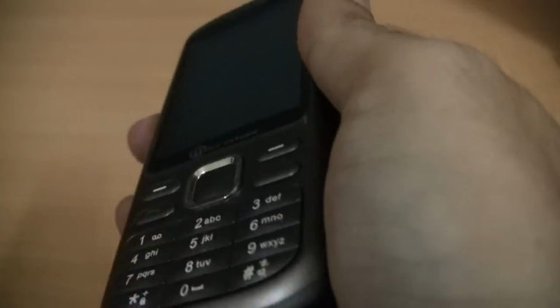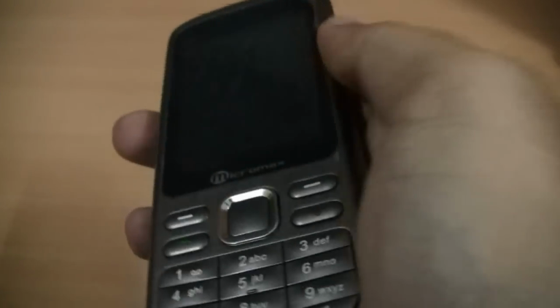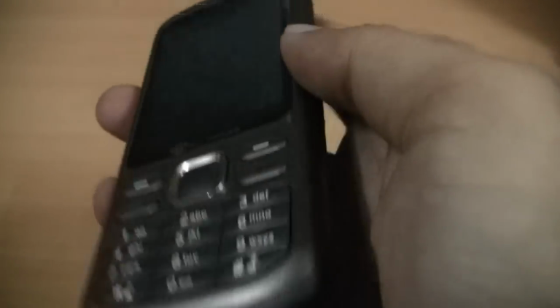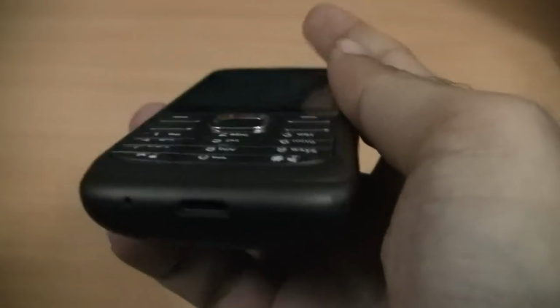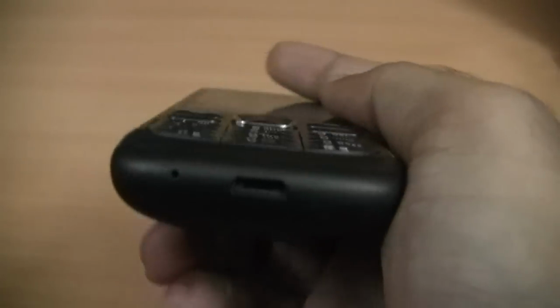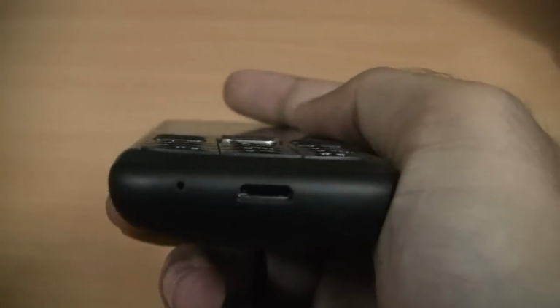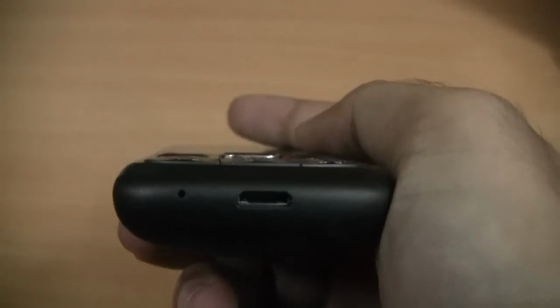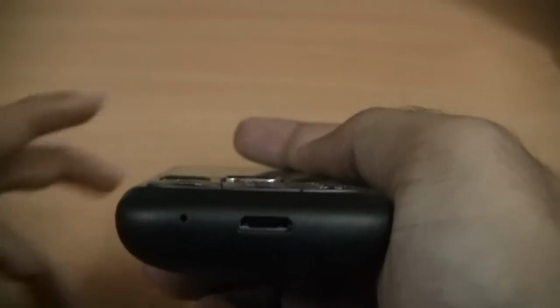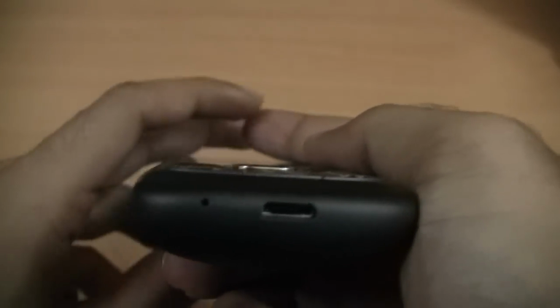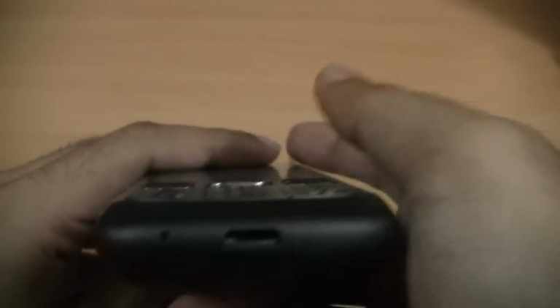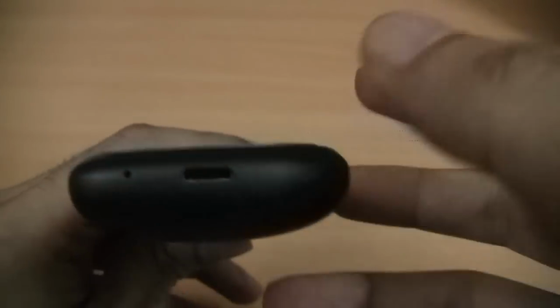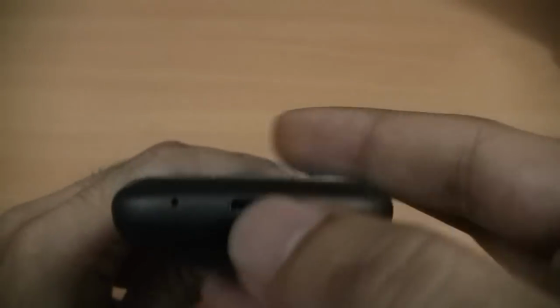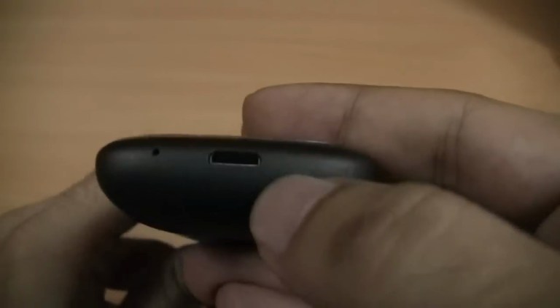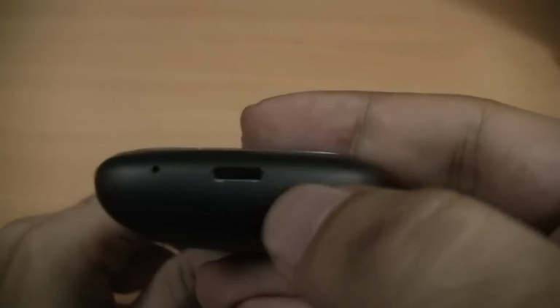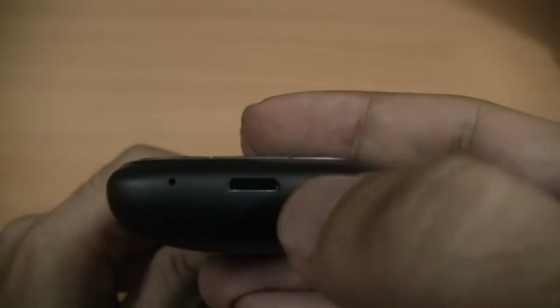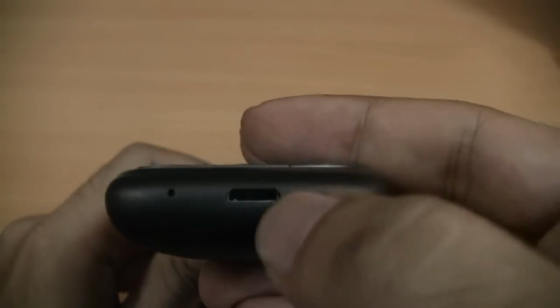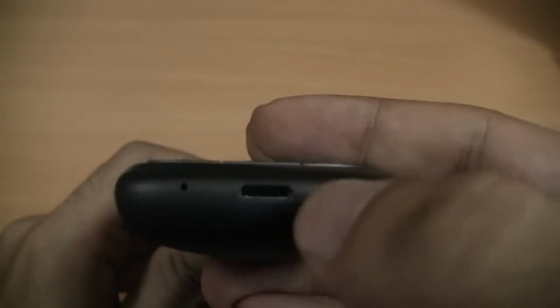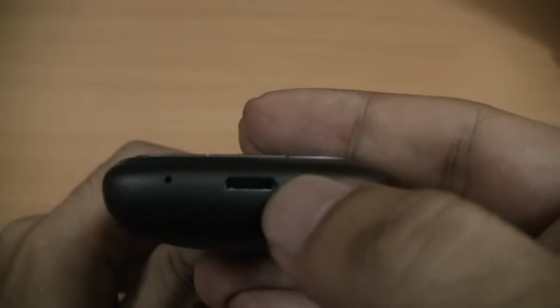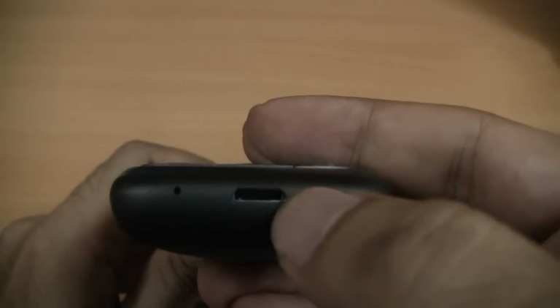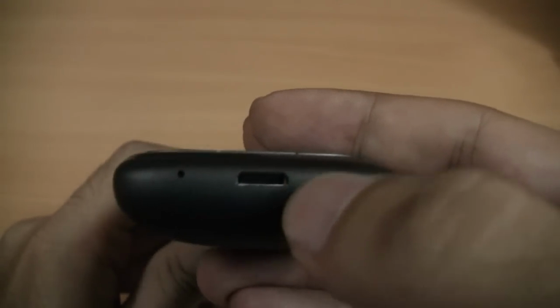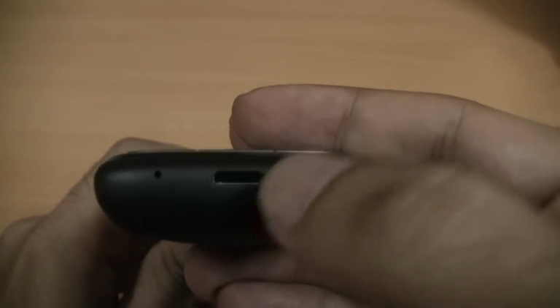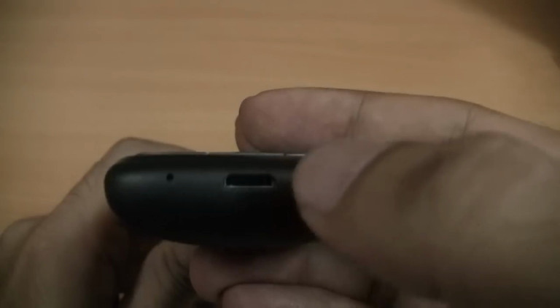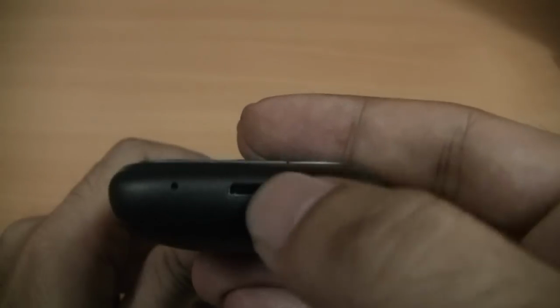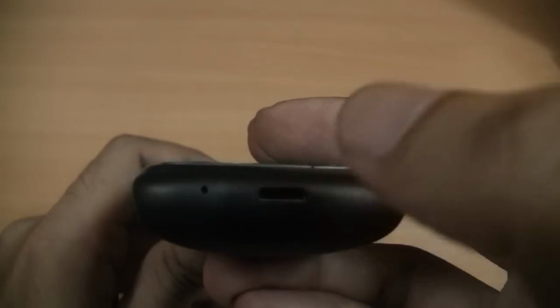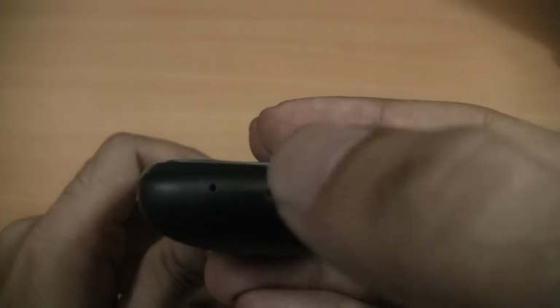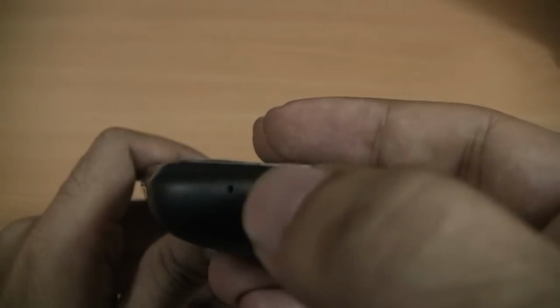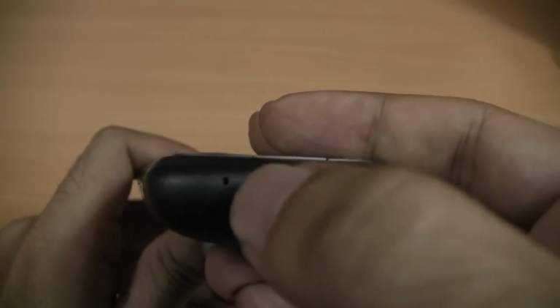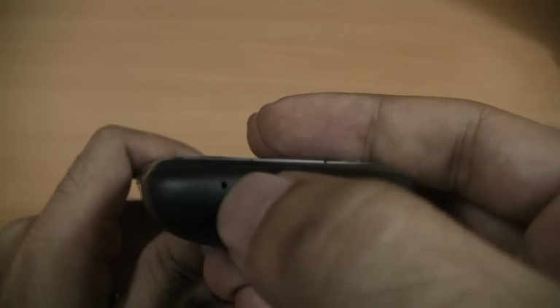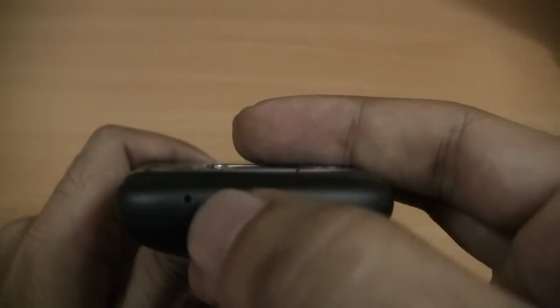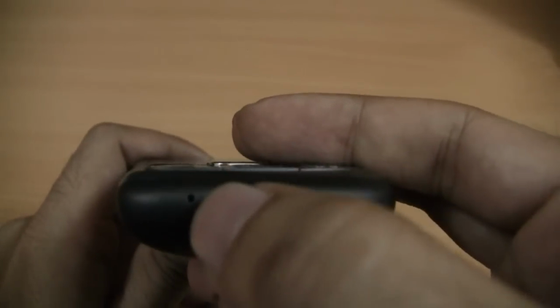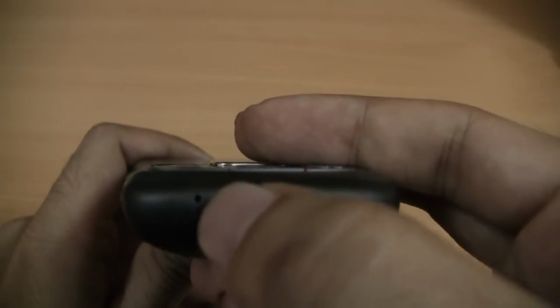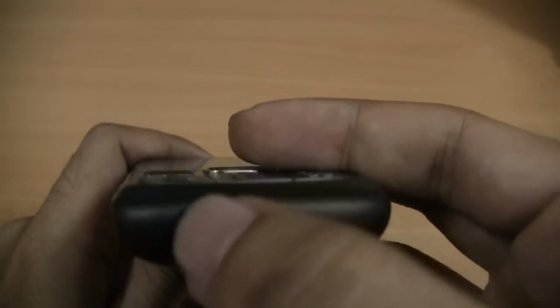Let's take a look at the bottom of the device. As you can see it has a proprietary USB port. And you have a microphone.